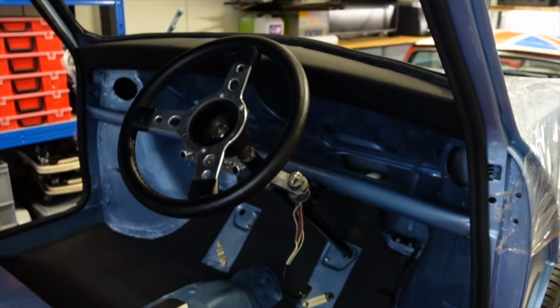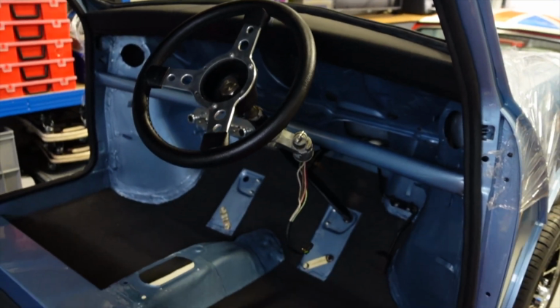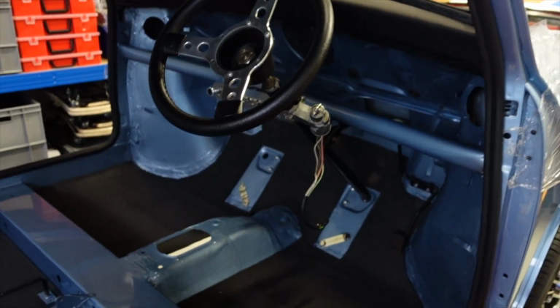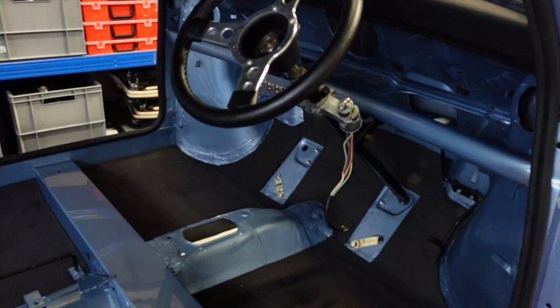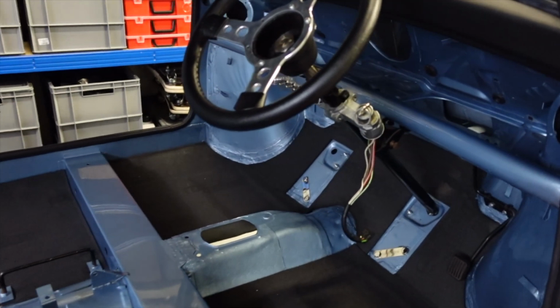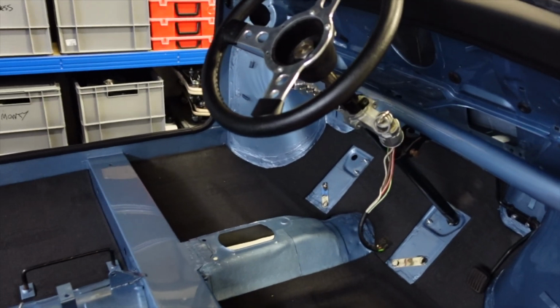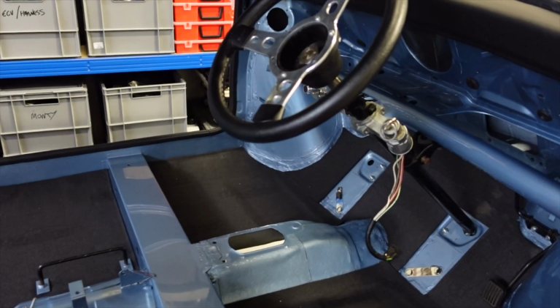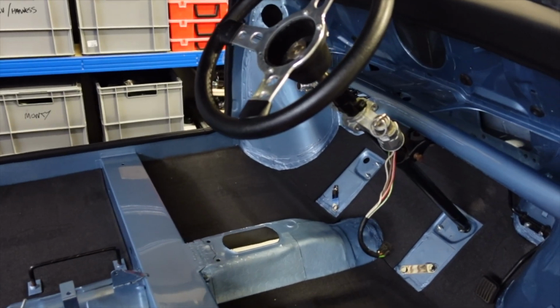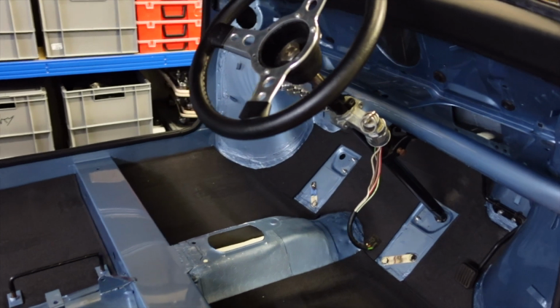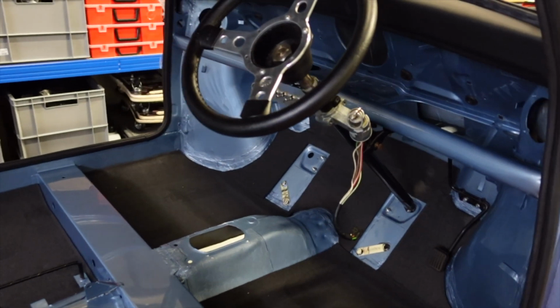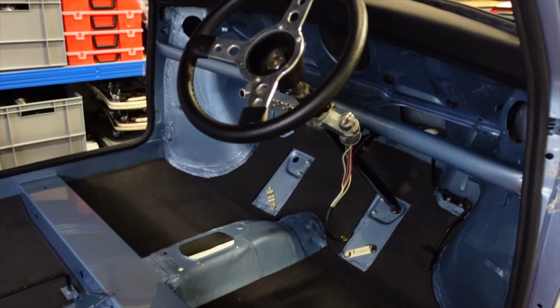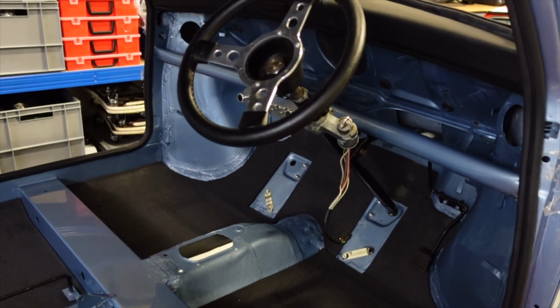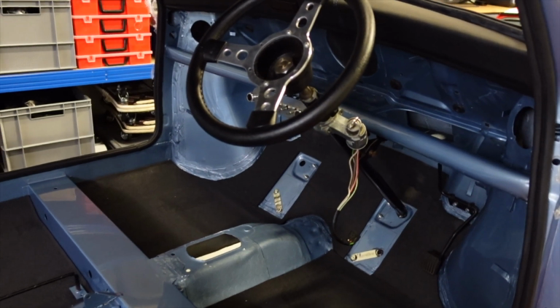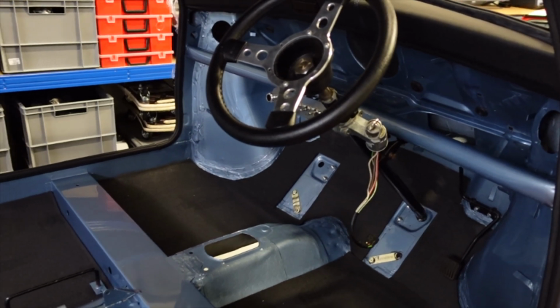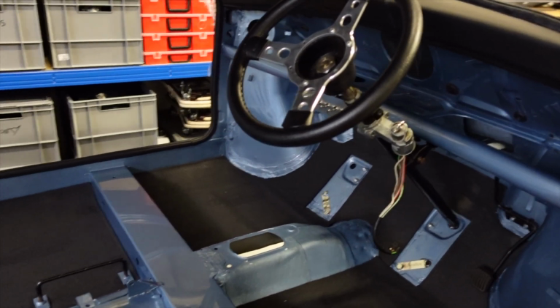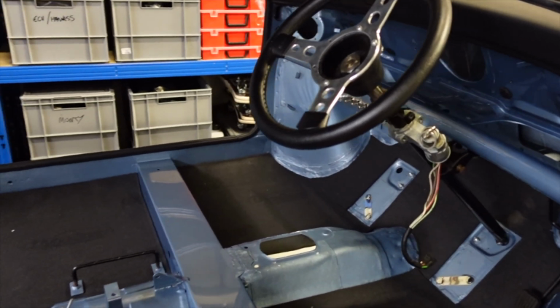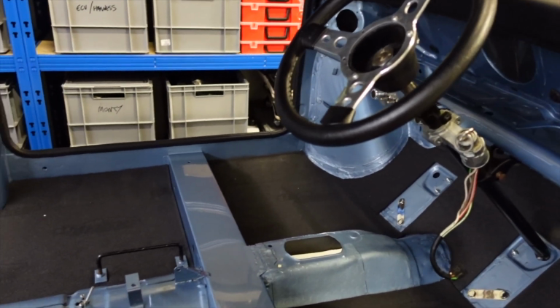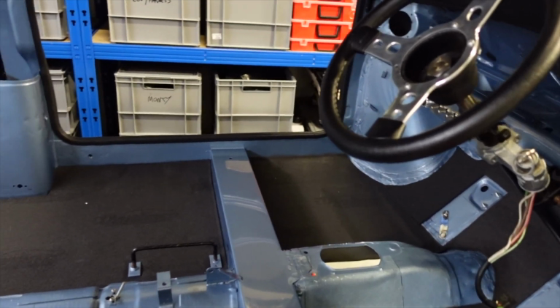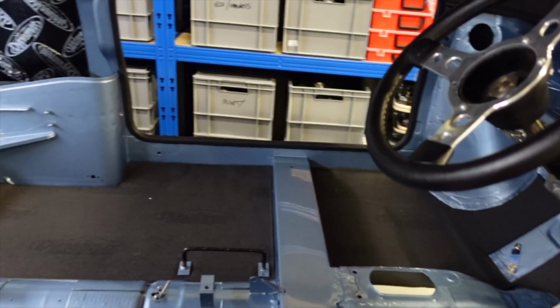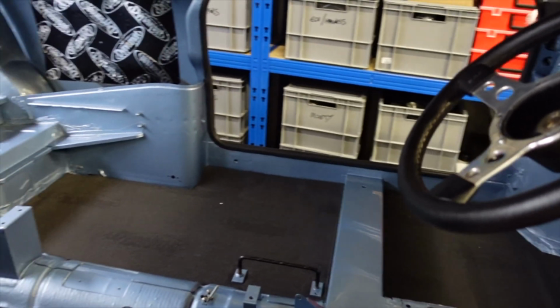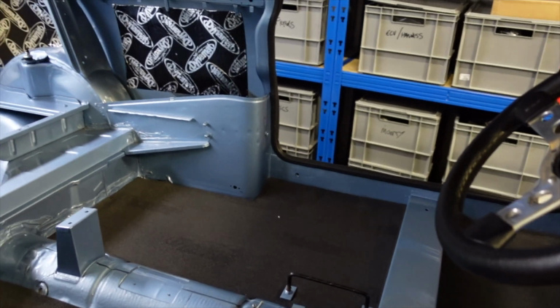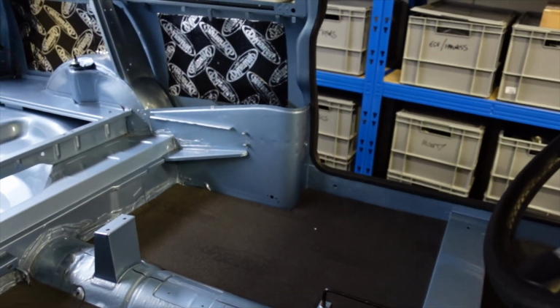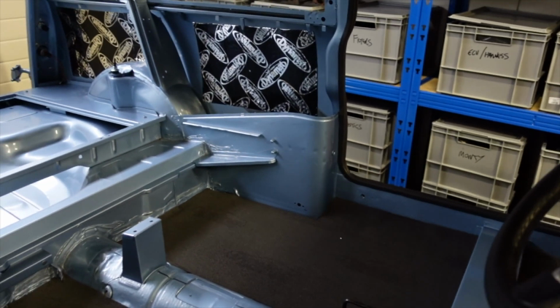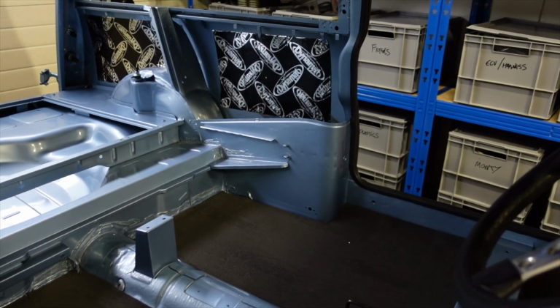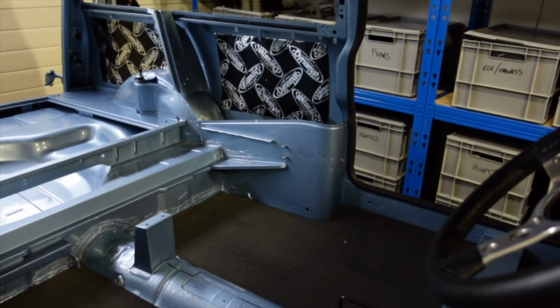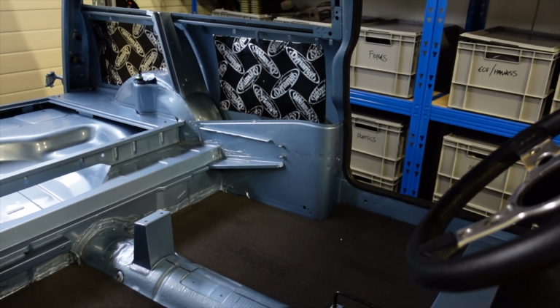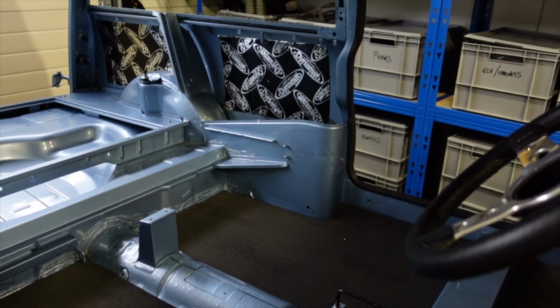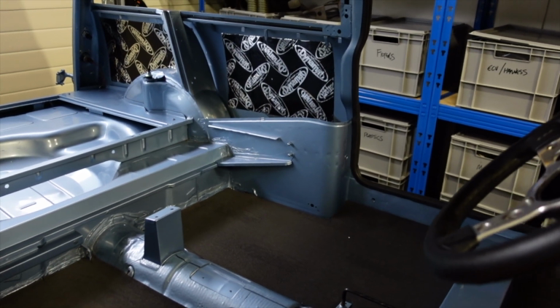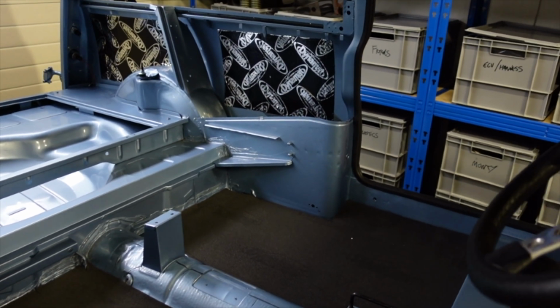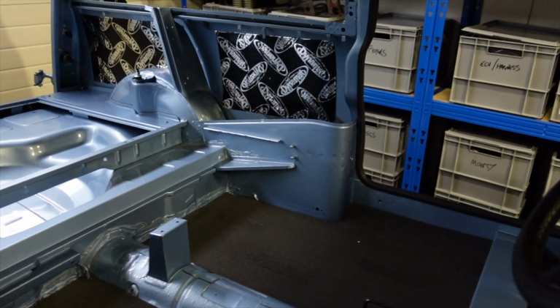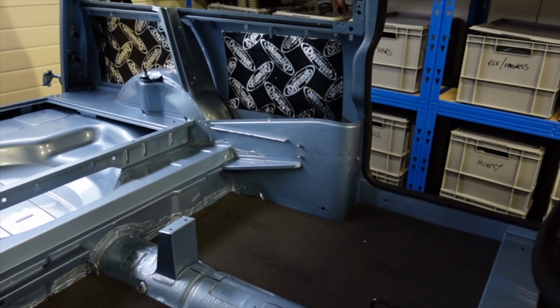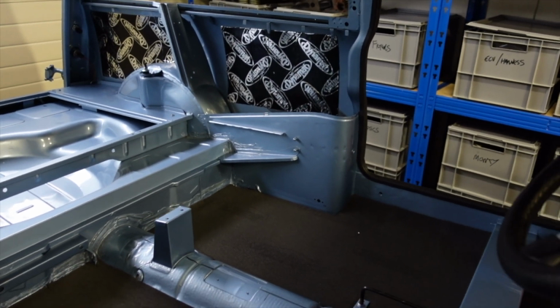Now we're going to focus on some of the easier bits that need to be bolted in, like the brakes, and also start to put the lights in. Here's a little montage of the lights going in.